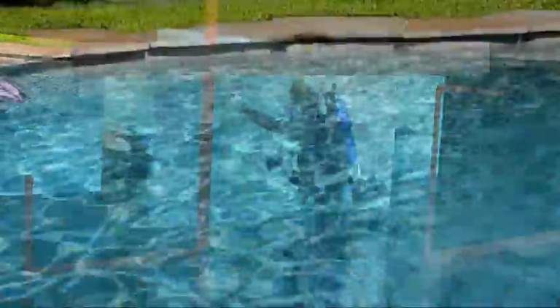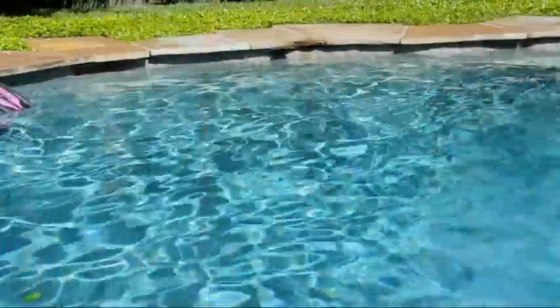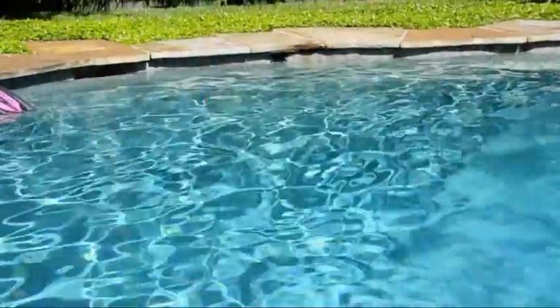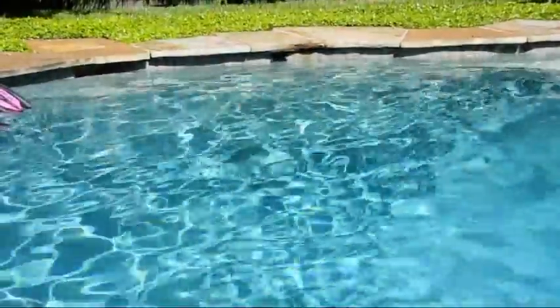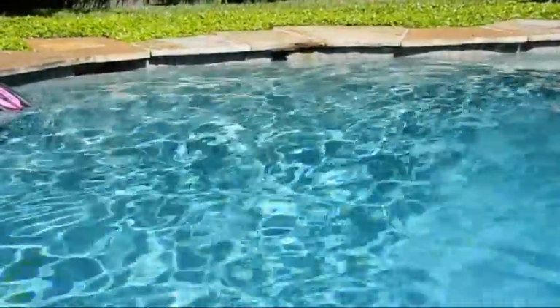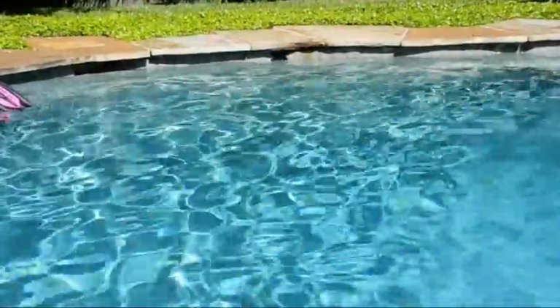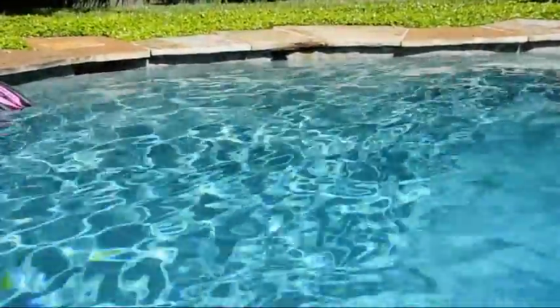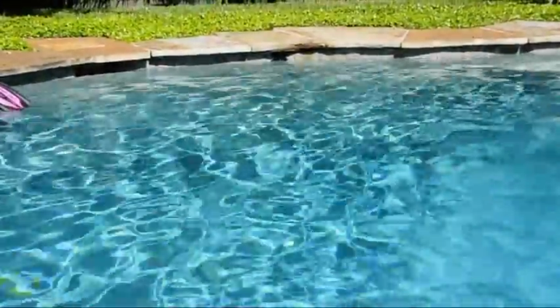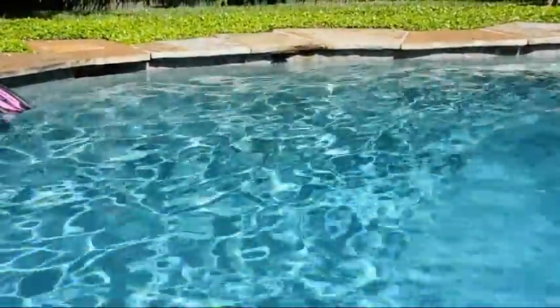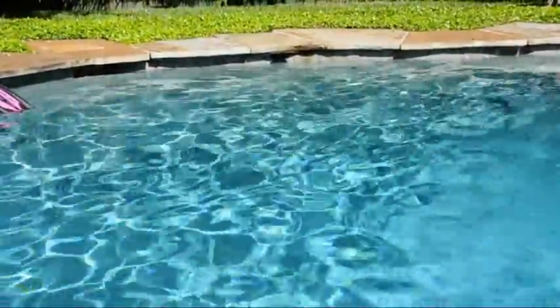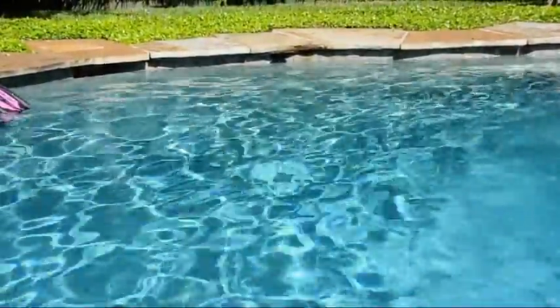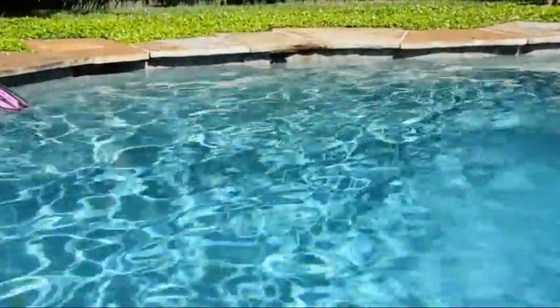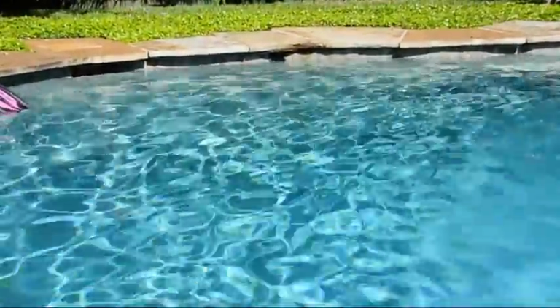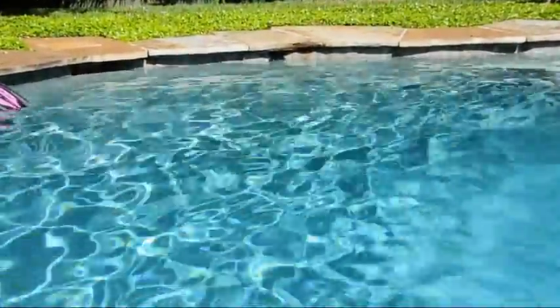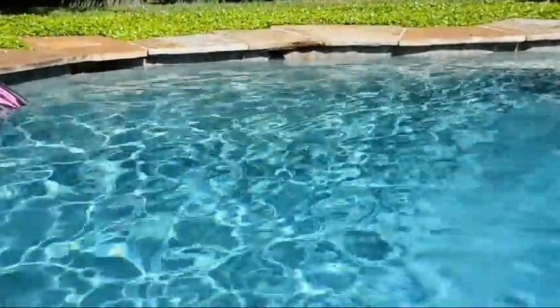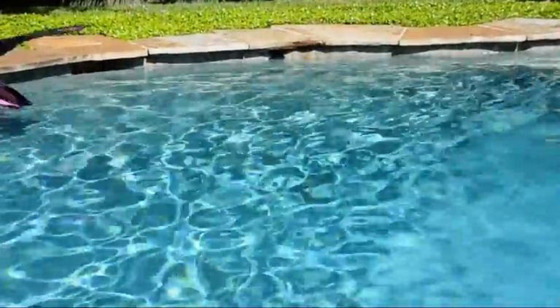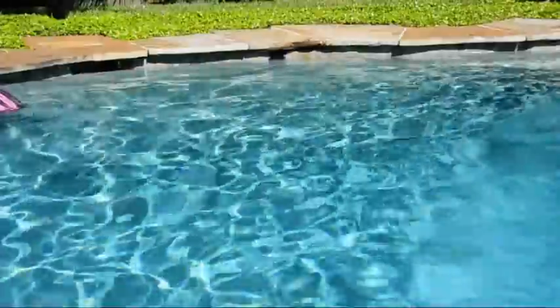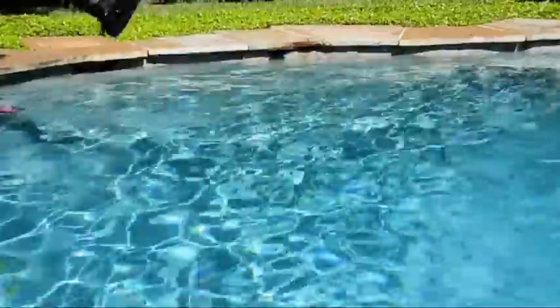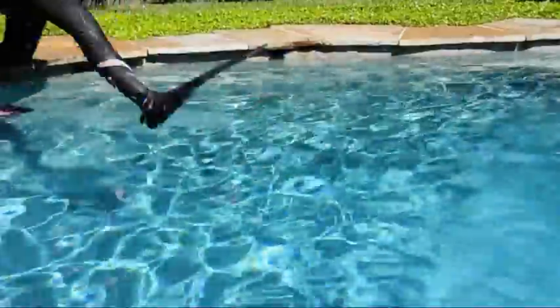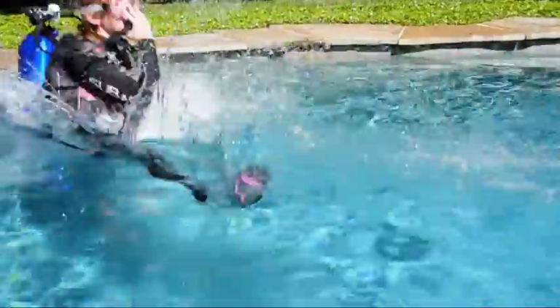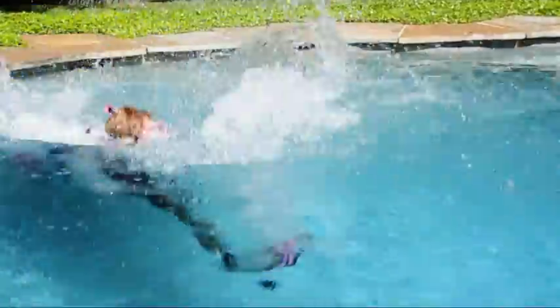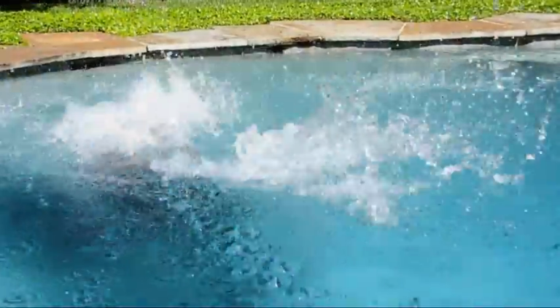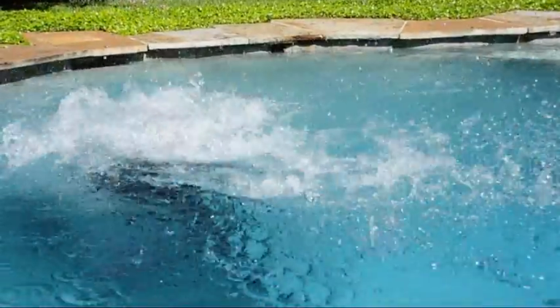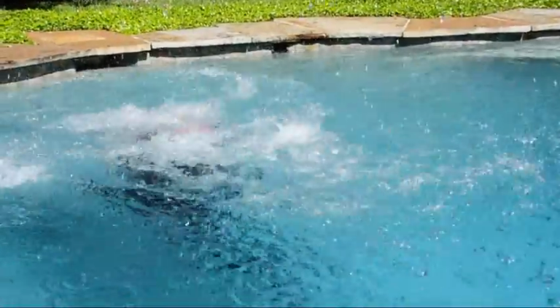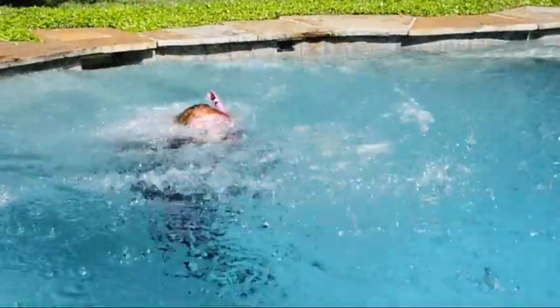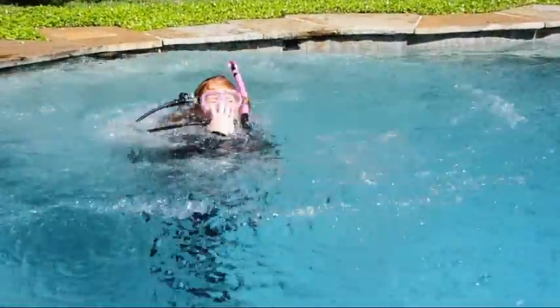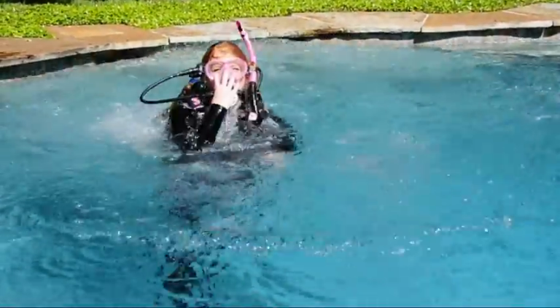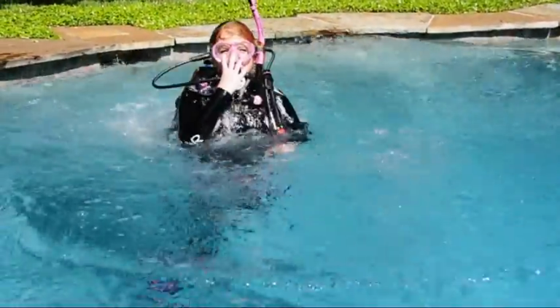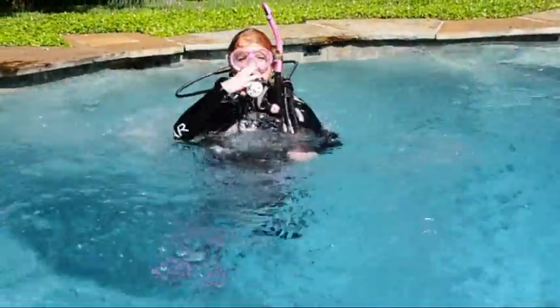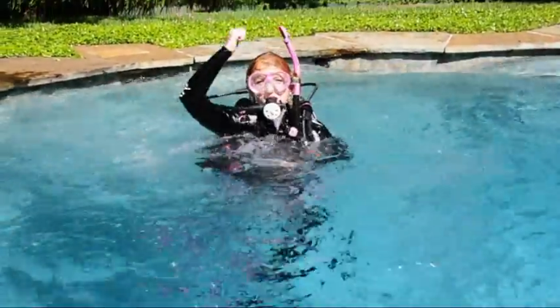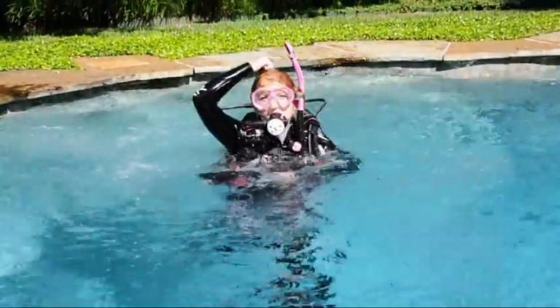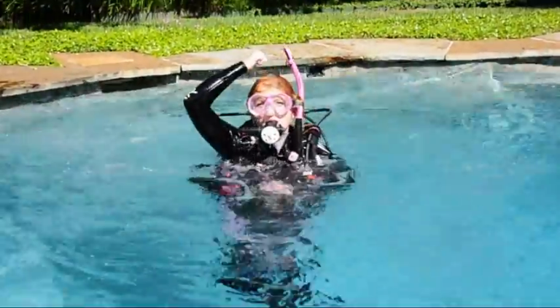Well-developed buoyancy control skills are essential for safe and enjoyable diving. Proper weighting is one of the several factors that lead to good buoyancy skills.